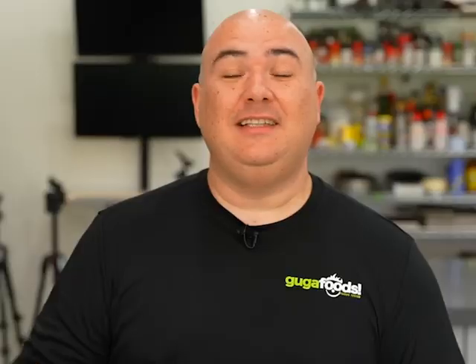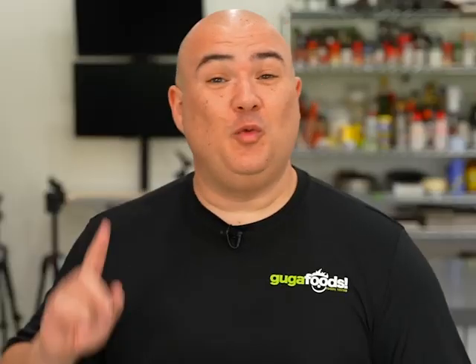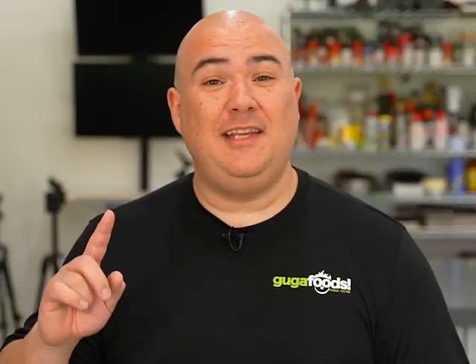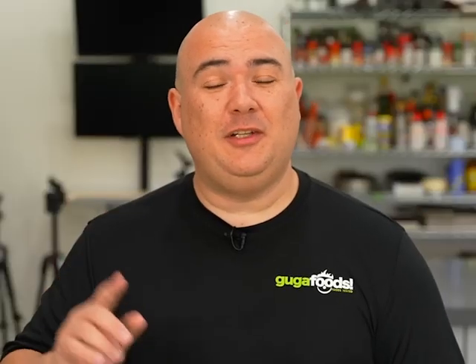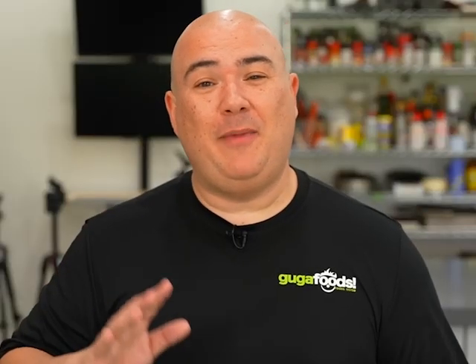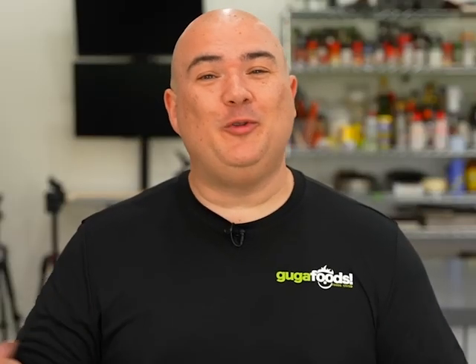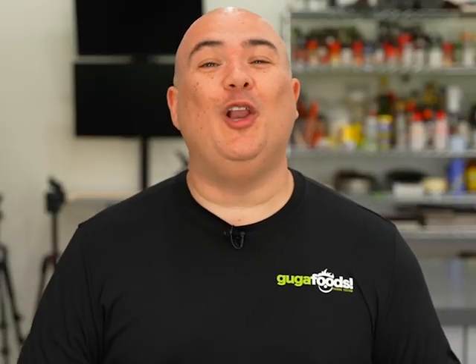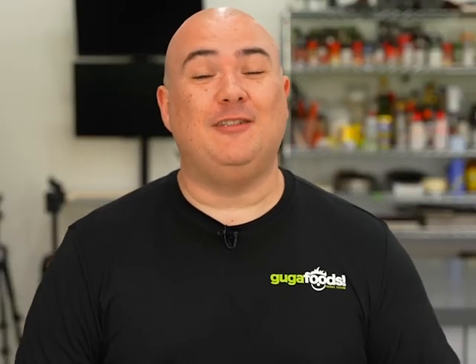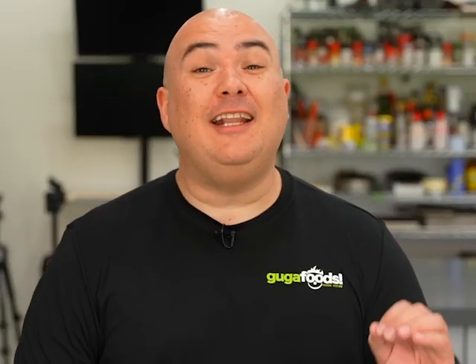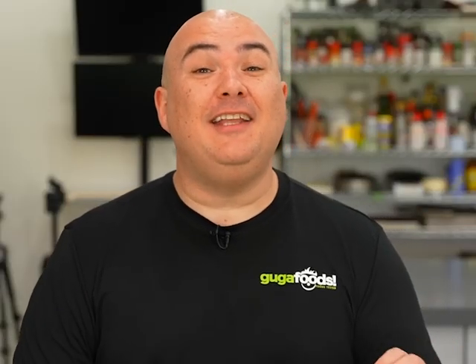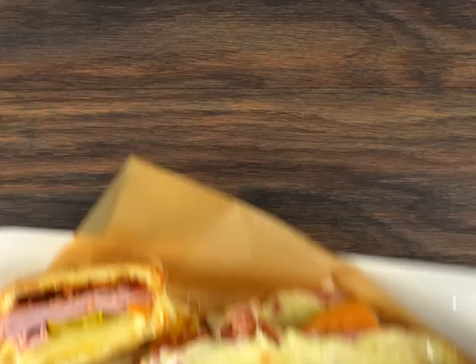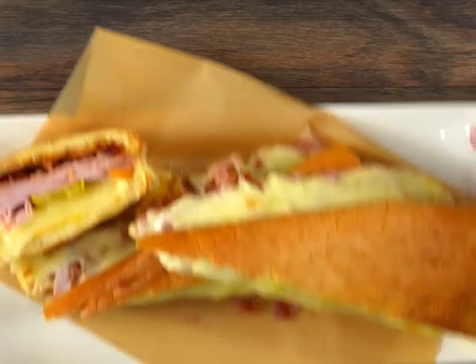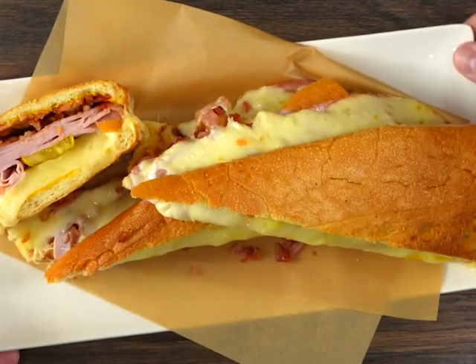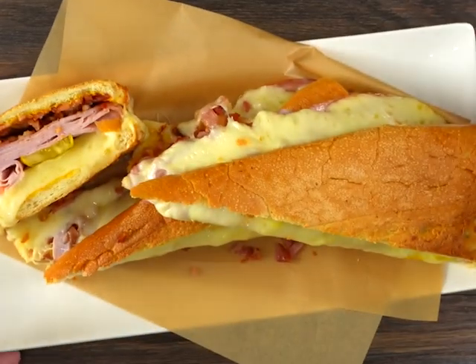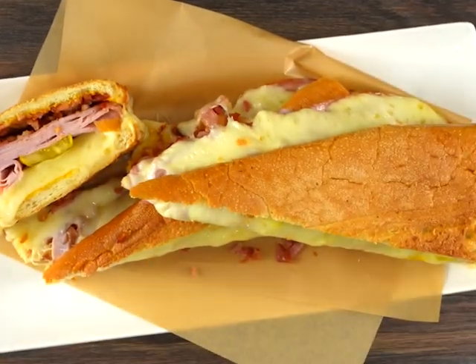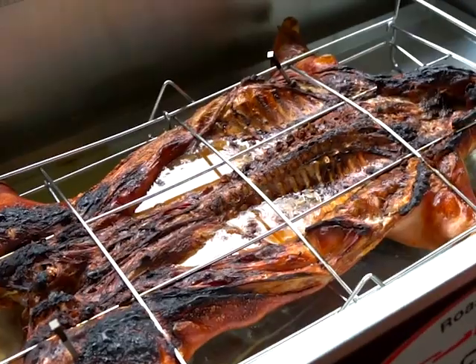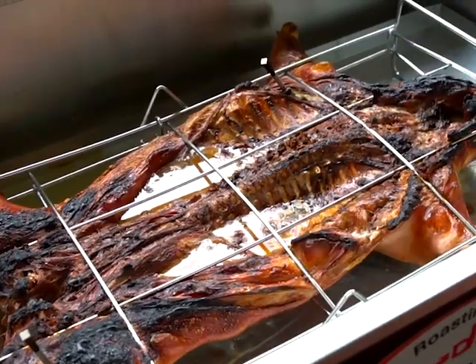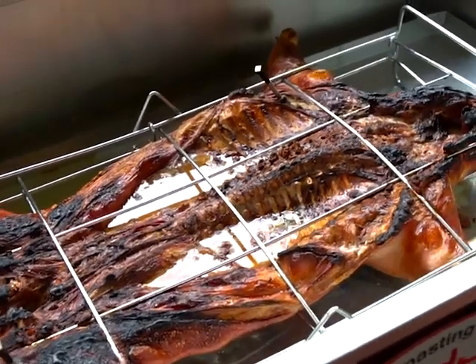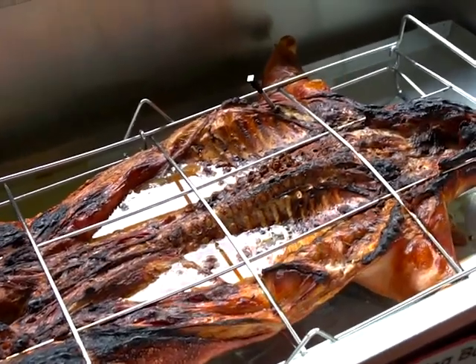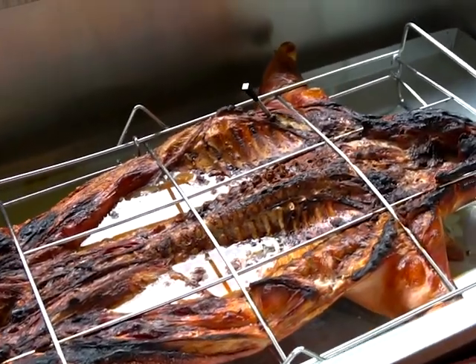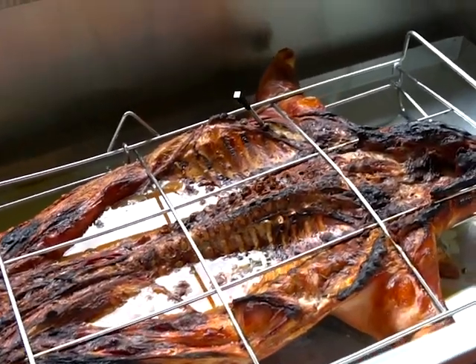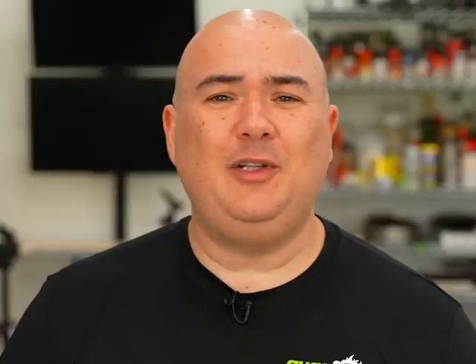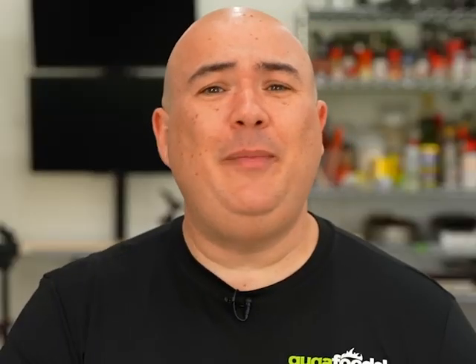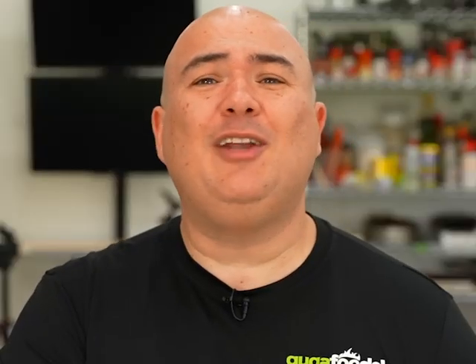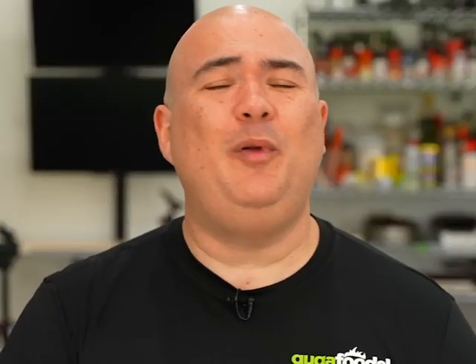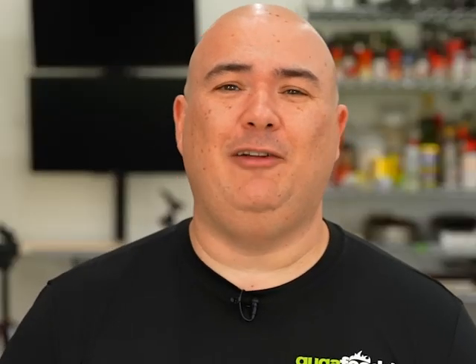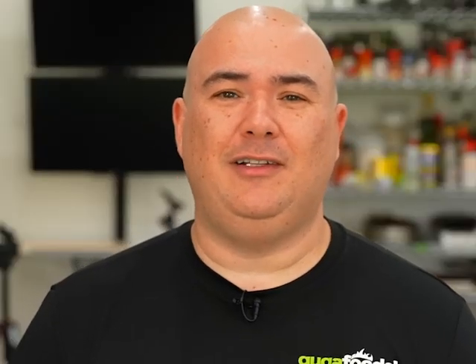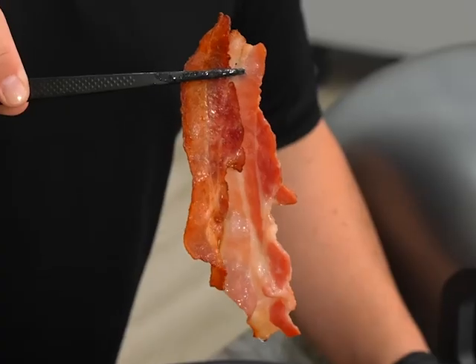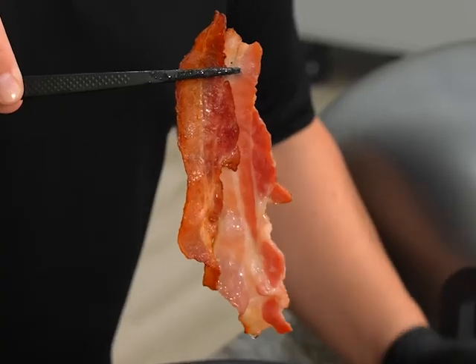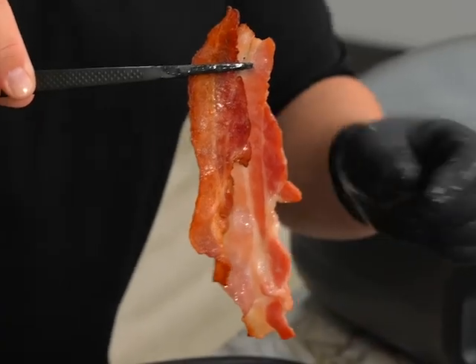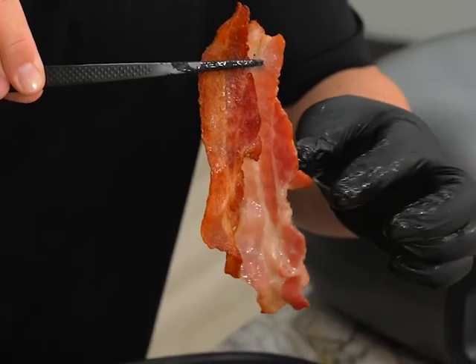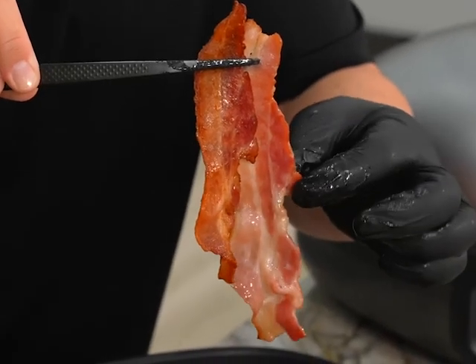There's one sandwich that my crew loves and that is the Cuban style sandwich. Usually it's done with pork roast, but today I'm making it completely different by using bacon.